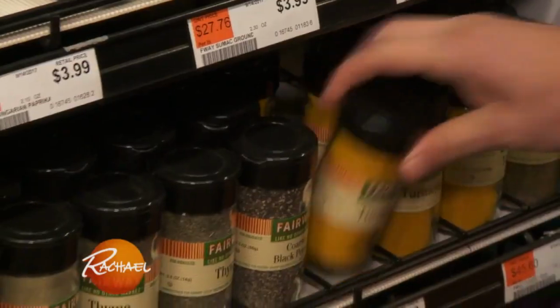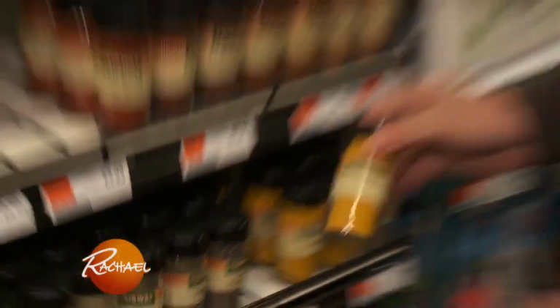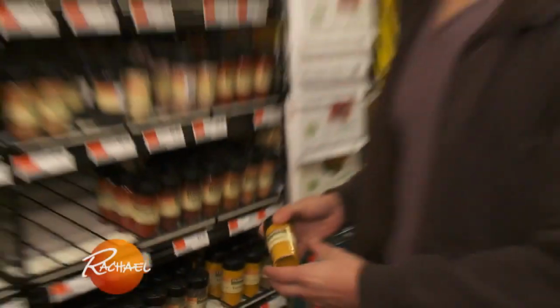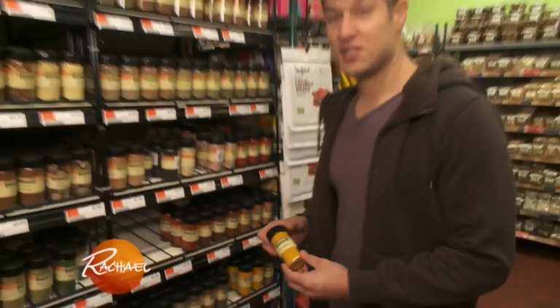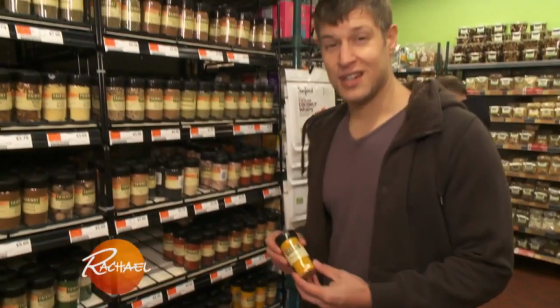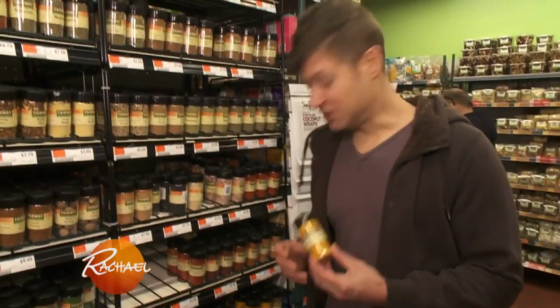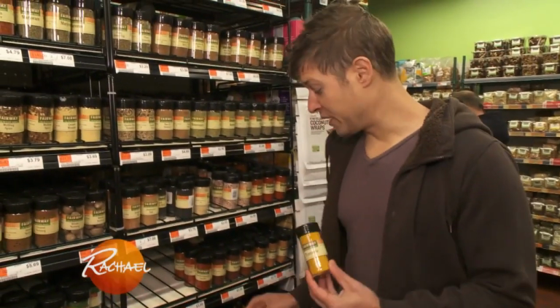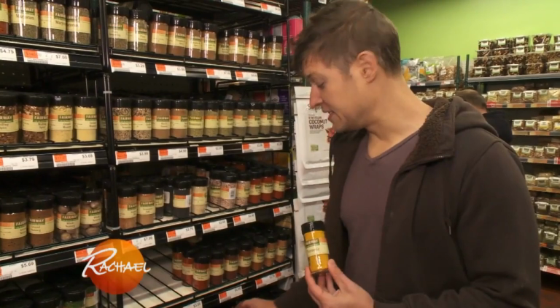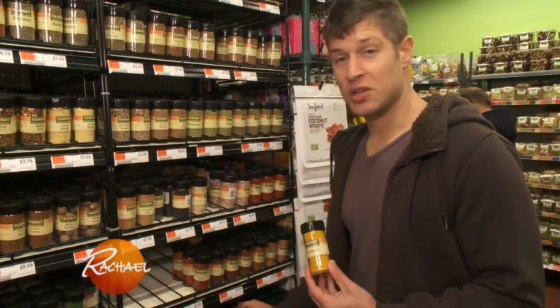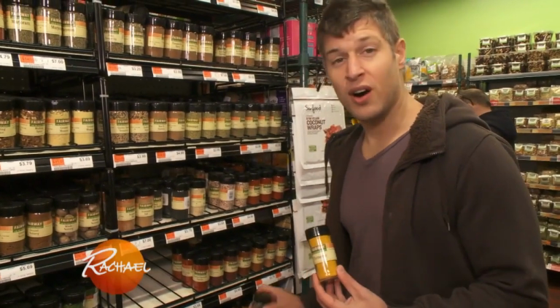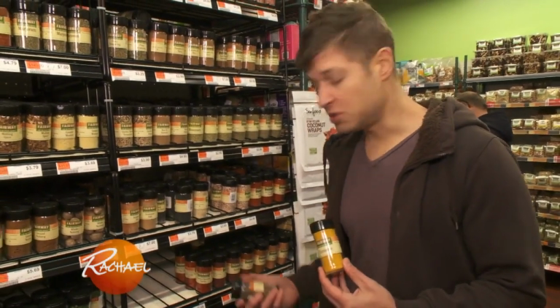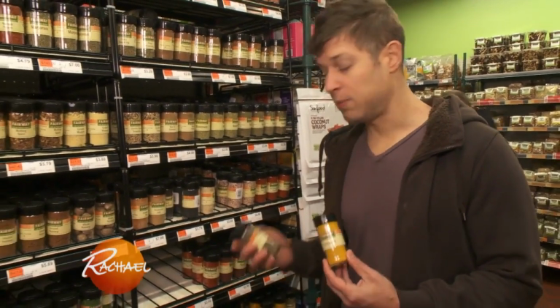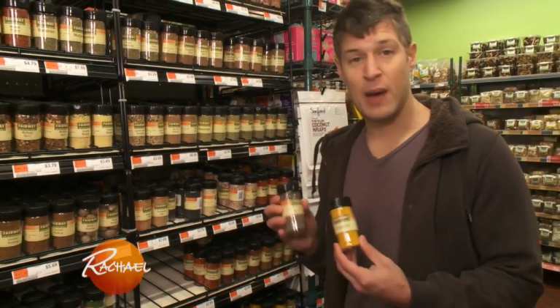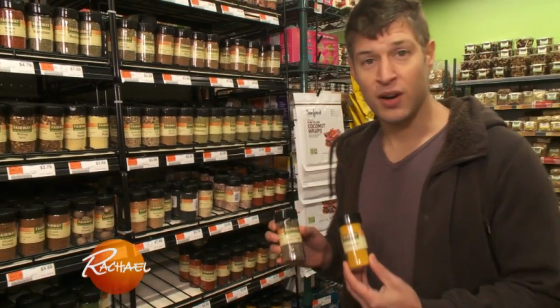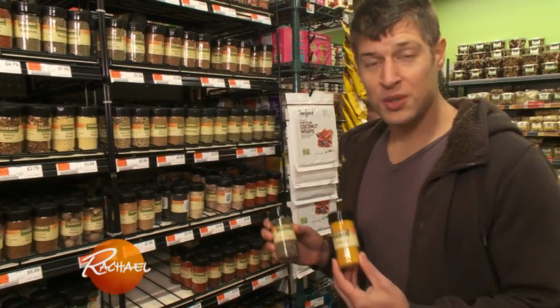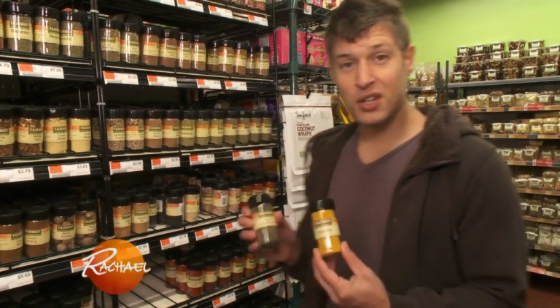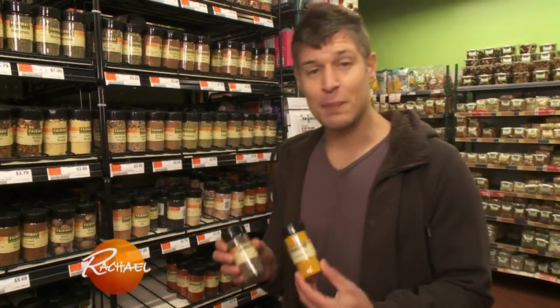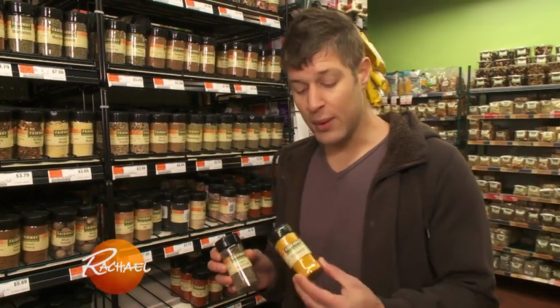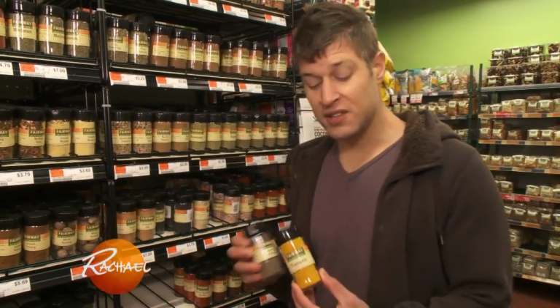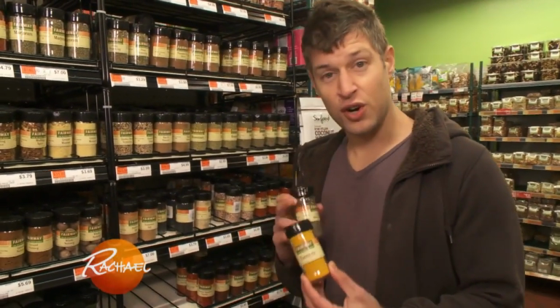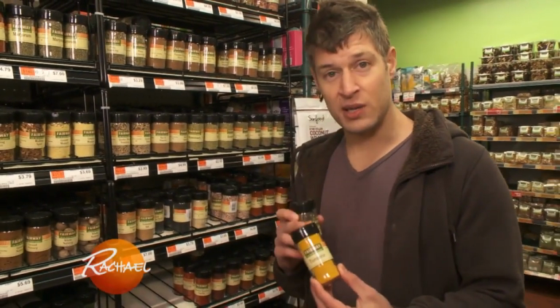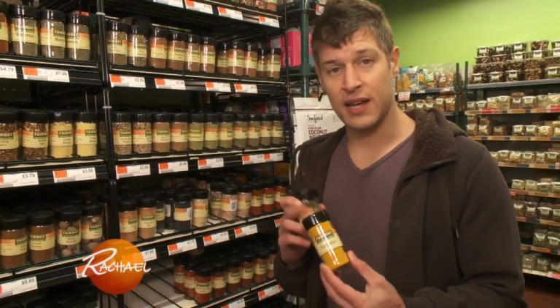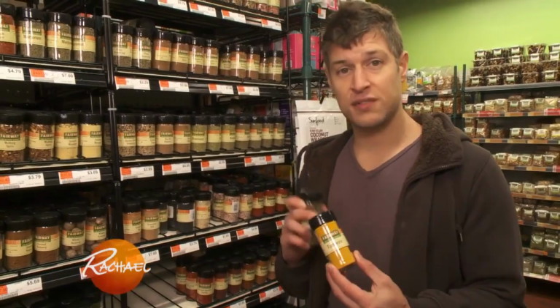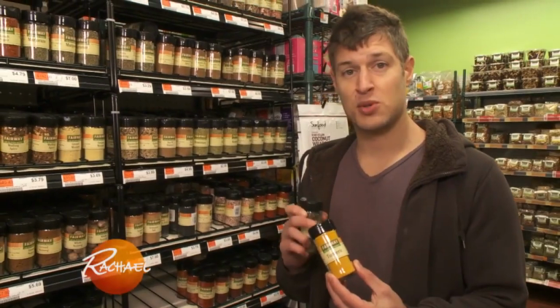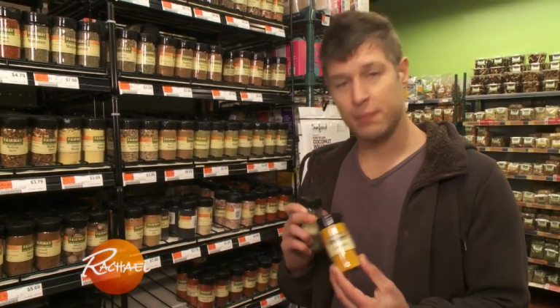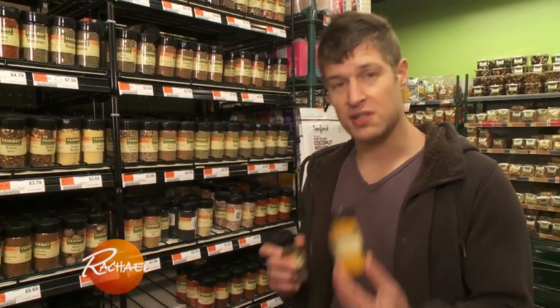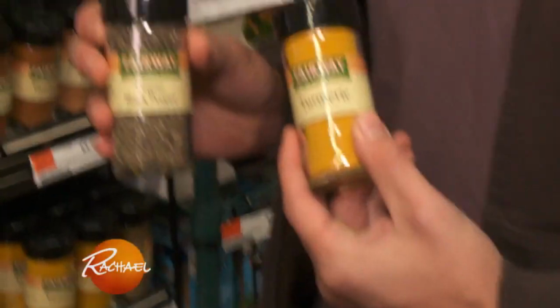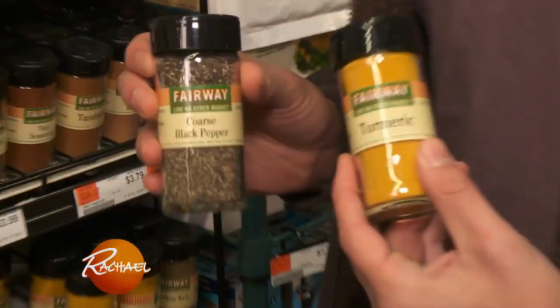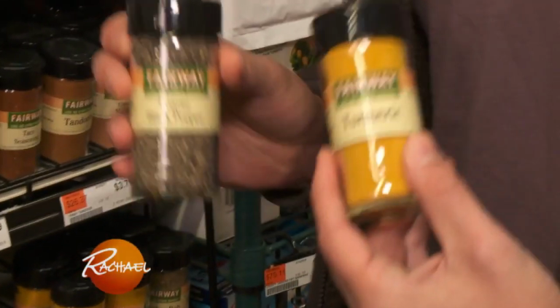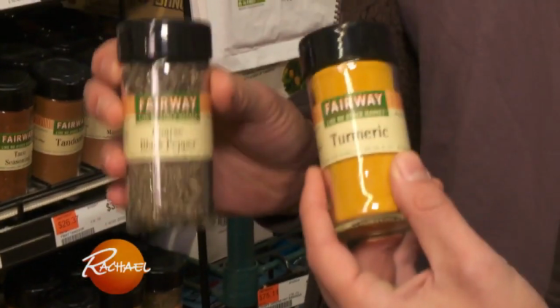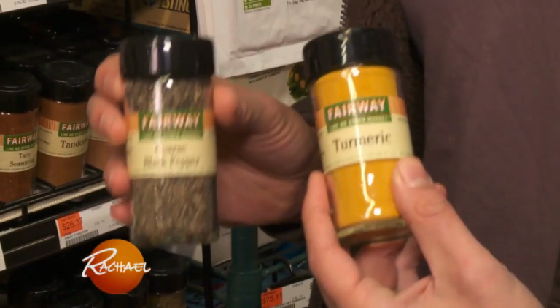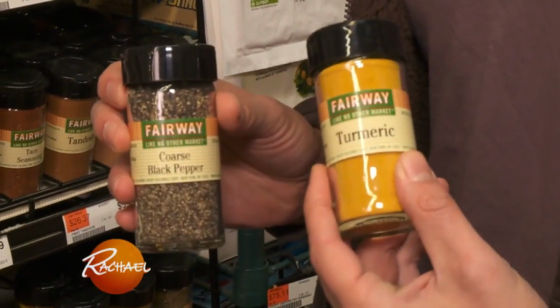Adding turmeric to your diet is a great idea, but you also want to add black pepper, which can increase the bioactivity of curcumin — an anti-inflammatory component of turmeric — by up to 2,000%.